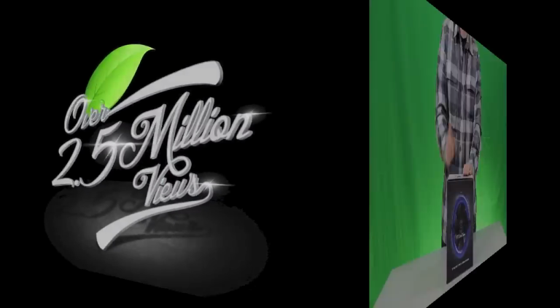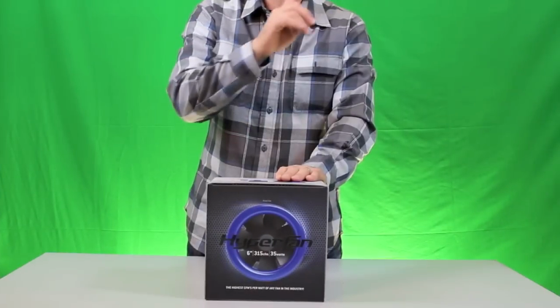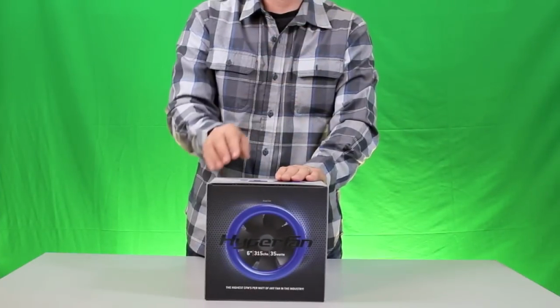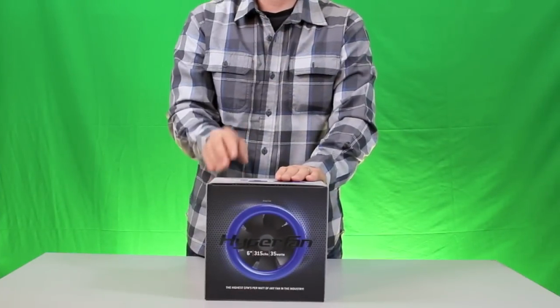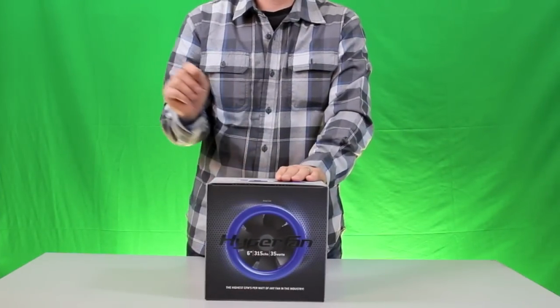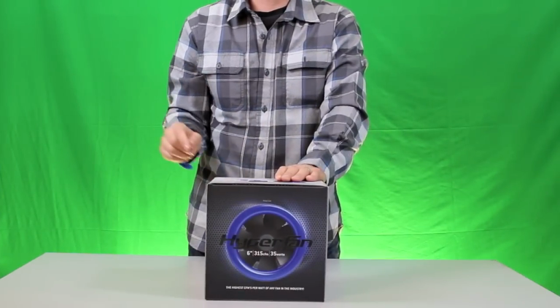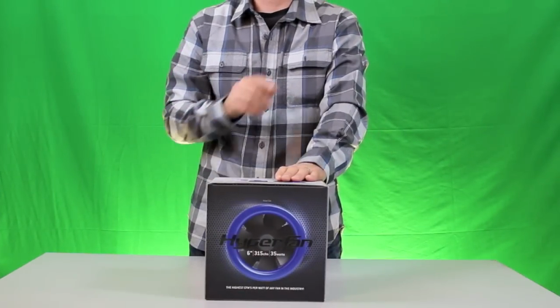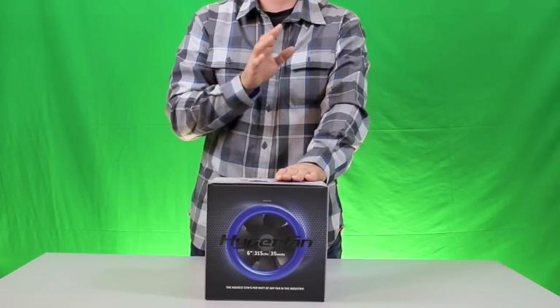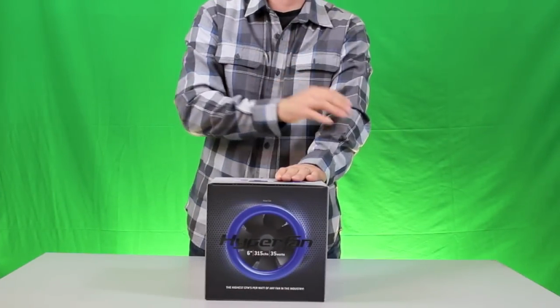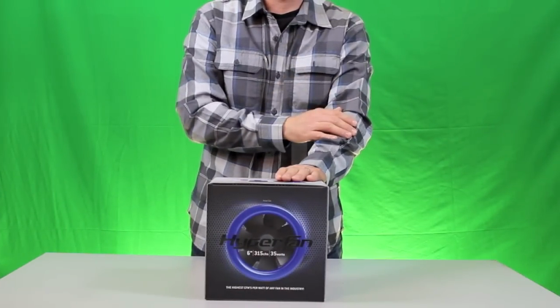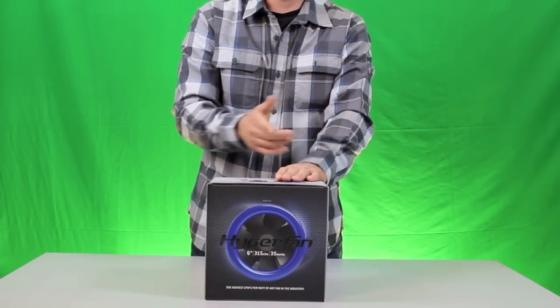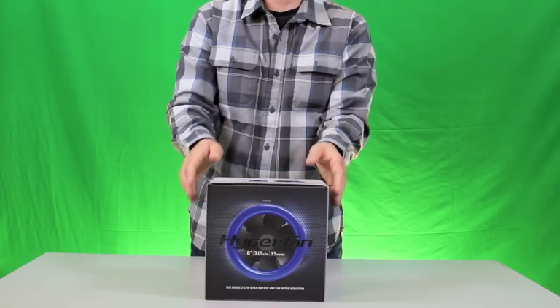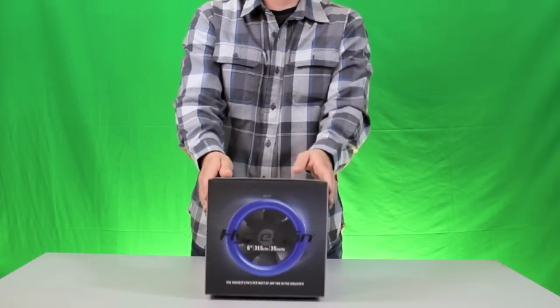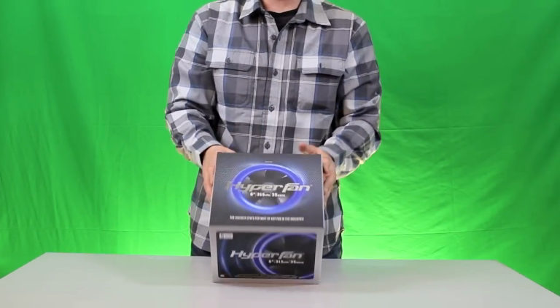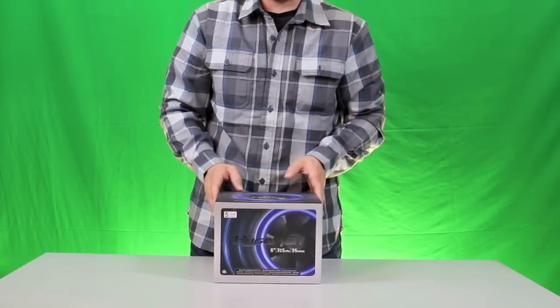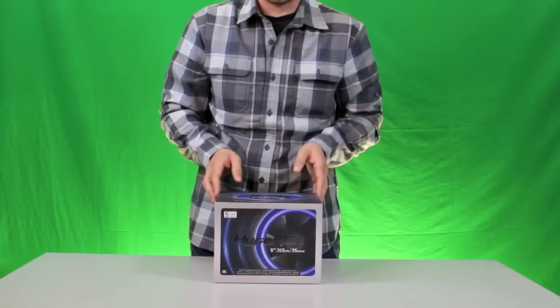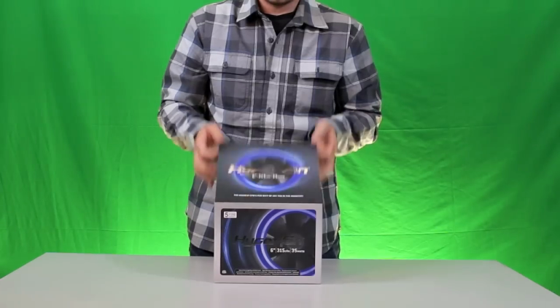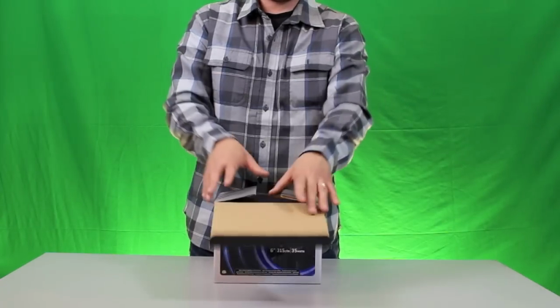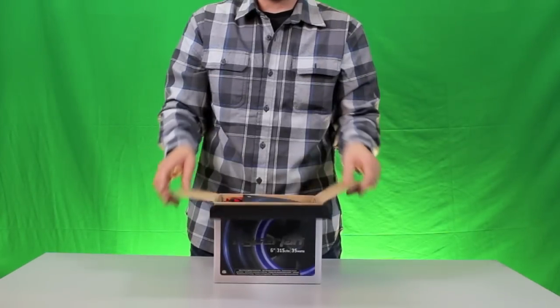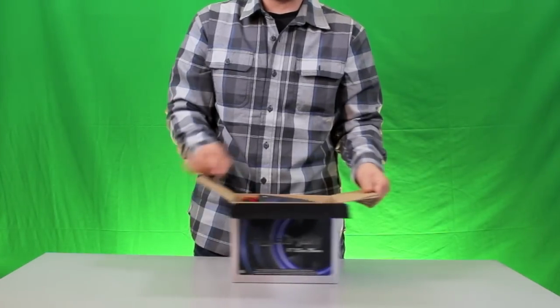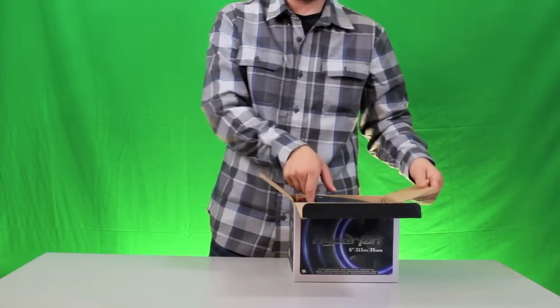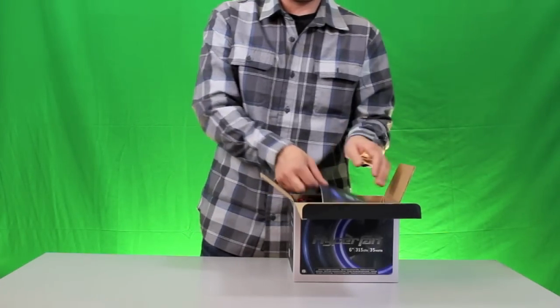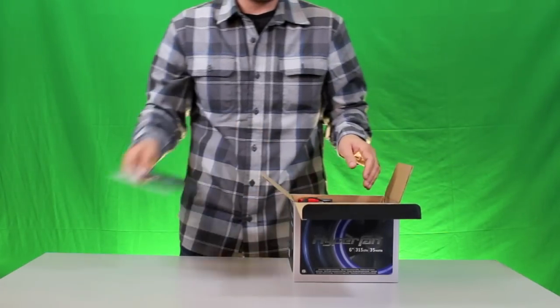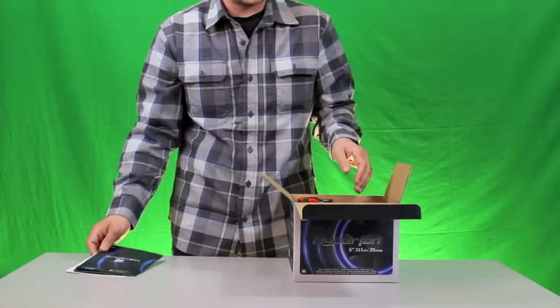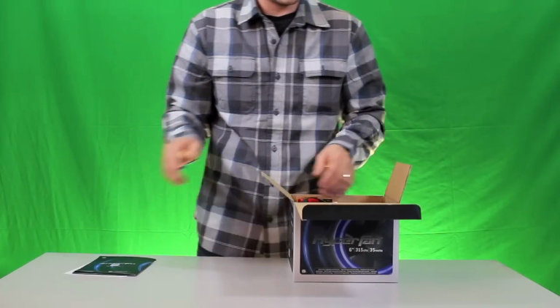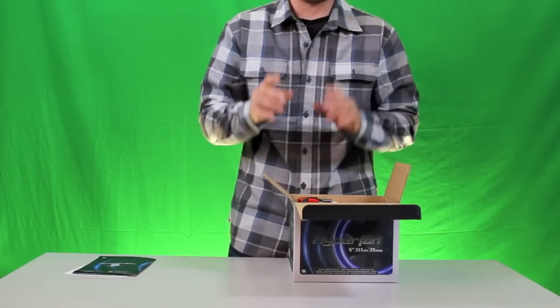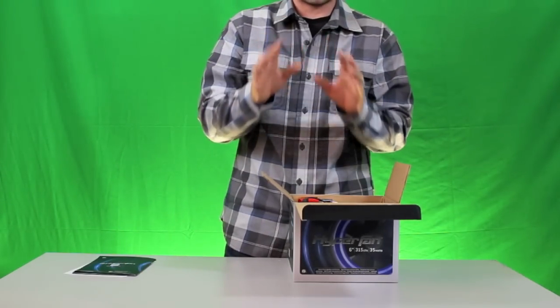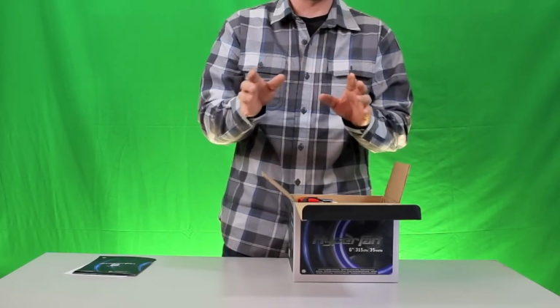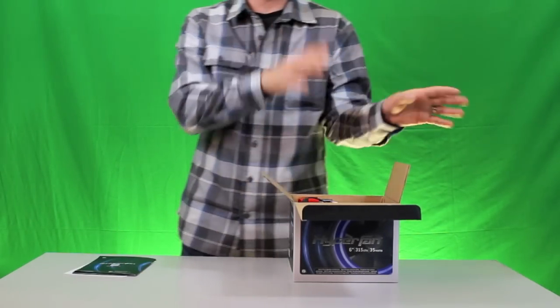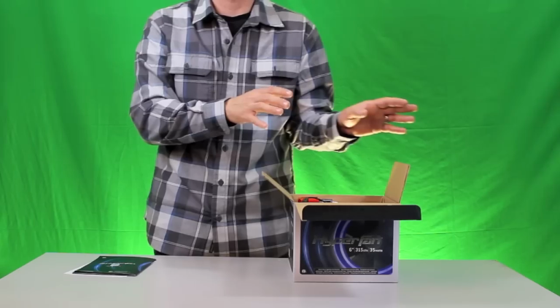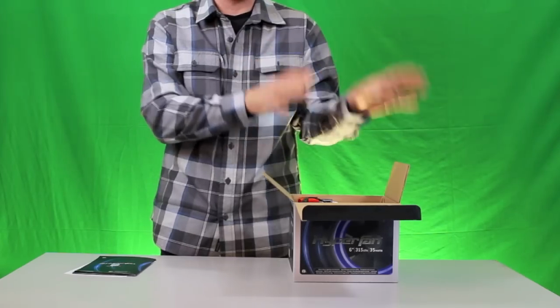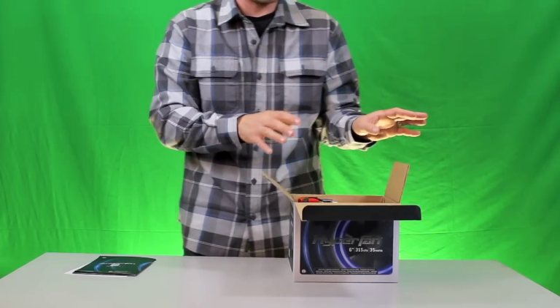Now that you've watched our video on the 8-inch Hyperfan, we're going to show you the 6-inch Hyperfan. This is one of the newest inline fans on the market — it's very unique. It has a DC motor that's converted to AC, so it's highly efficient but also highly dimmable, just as we showed you on the 8-inch model.